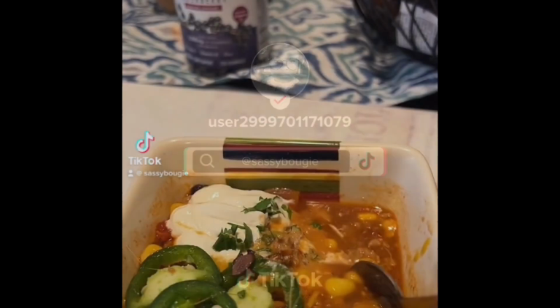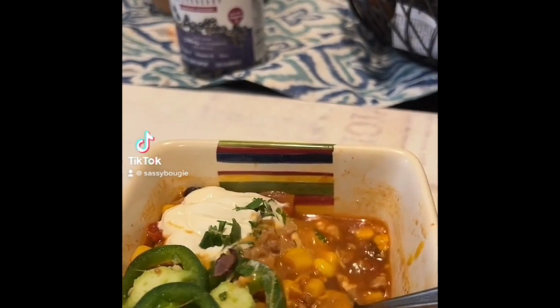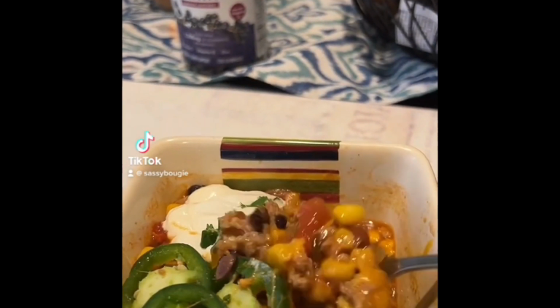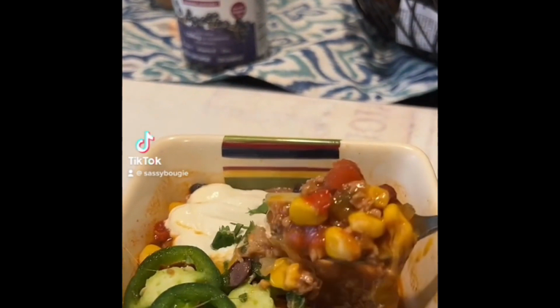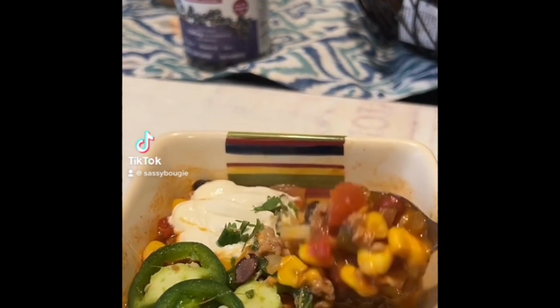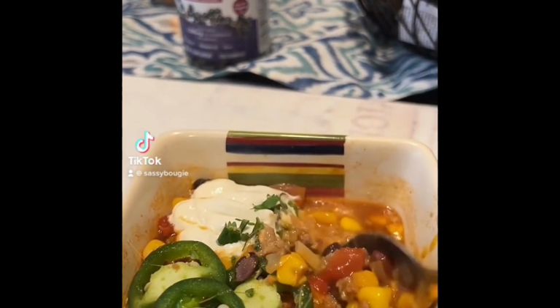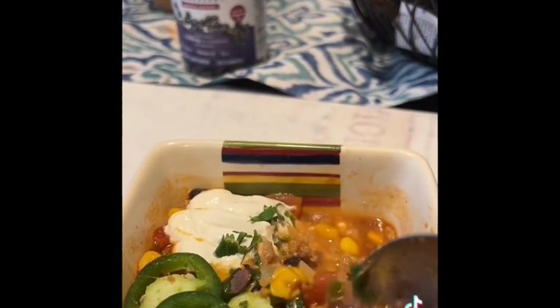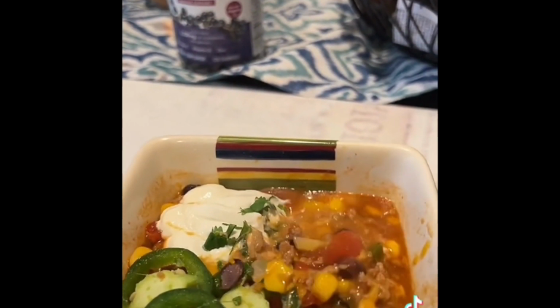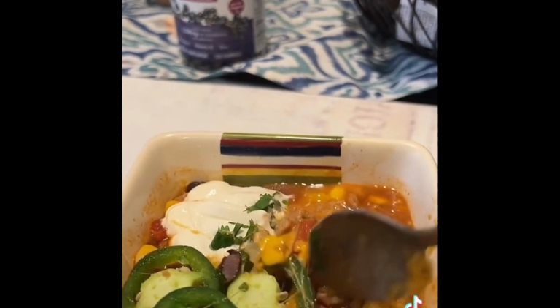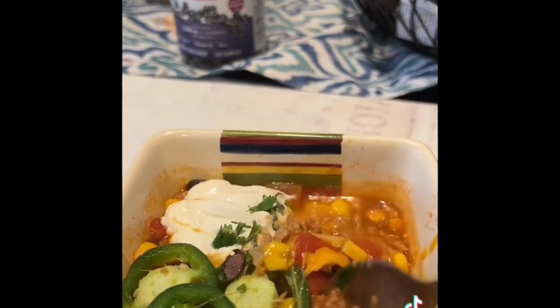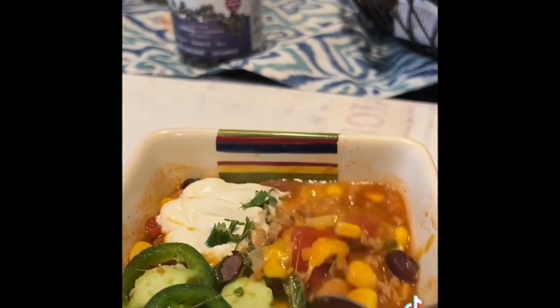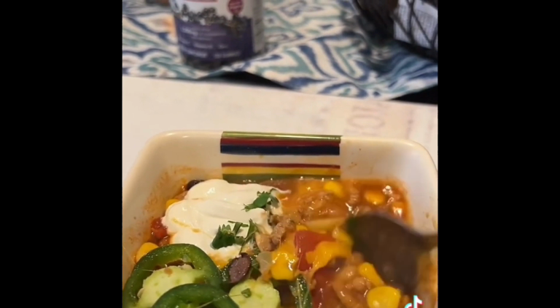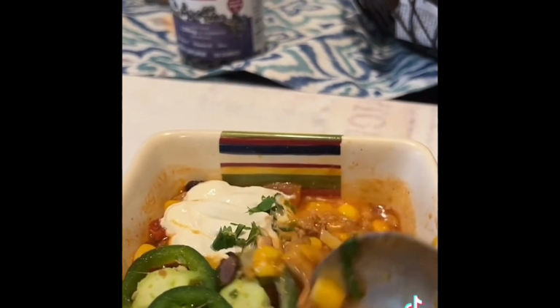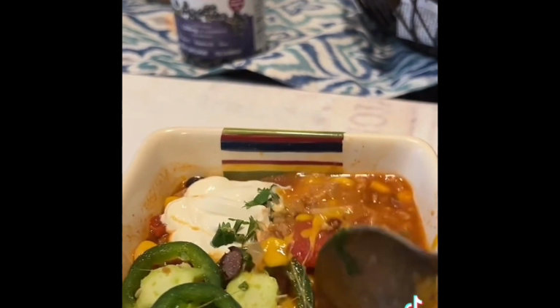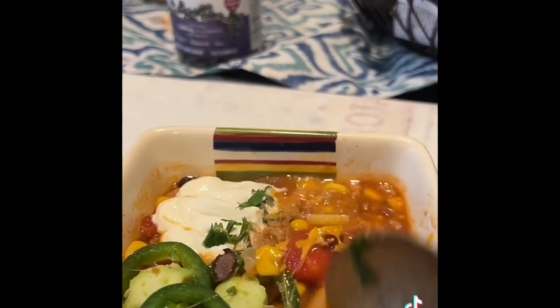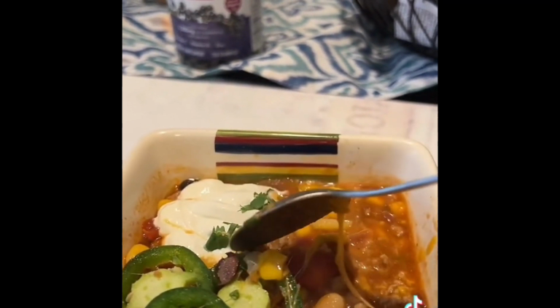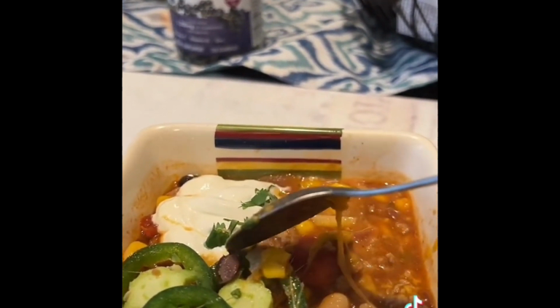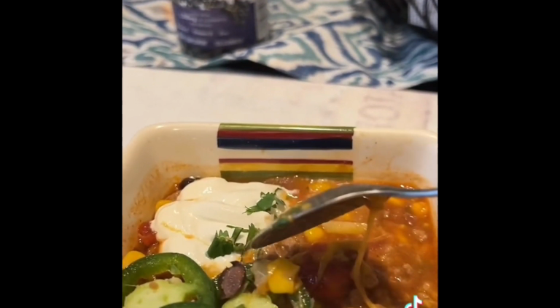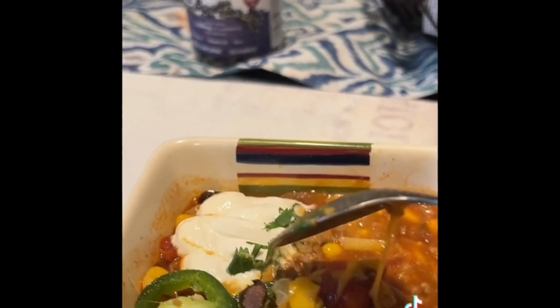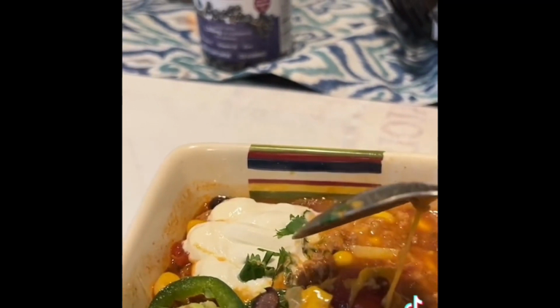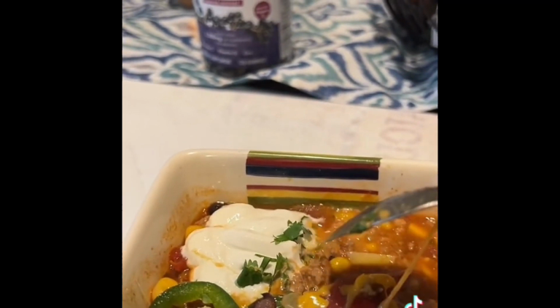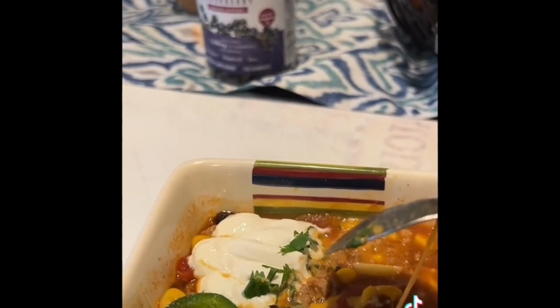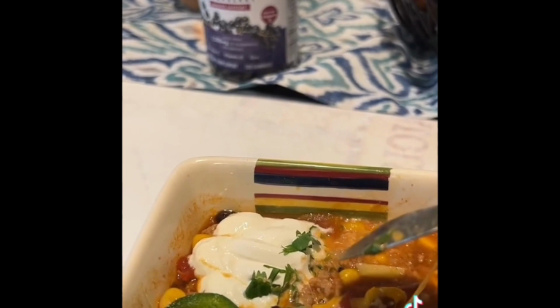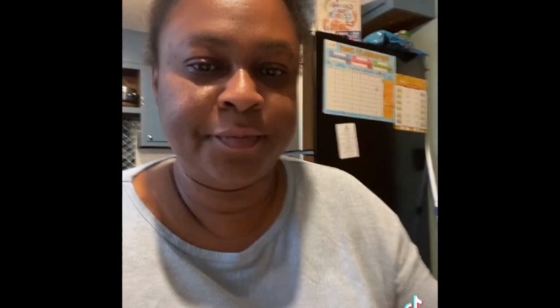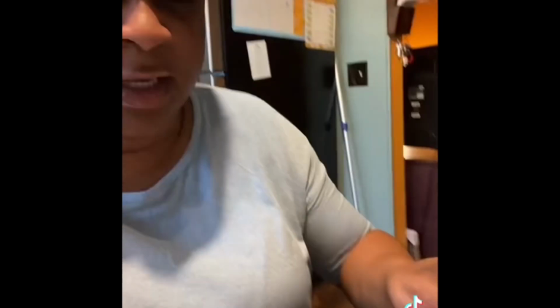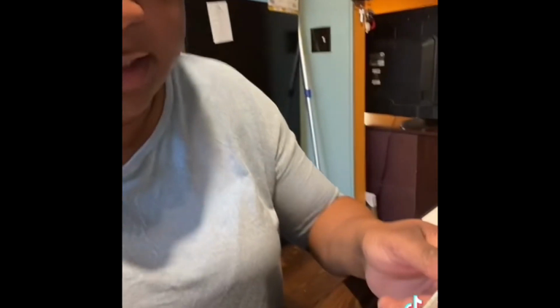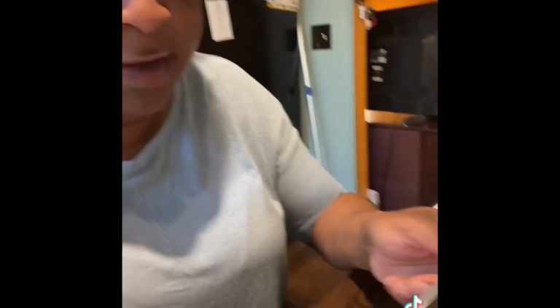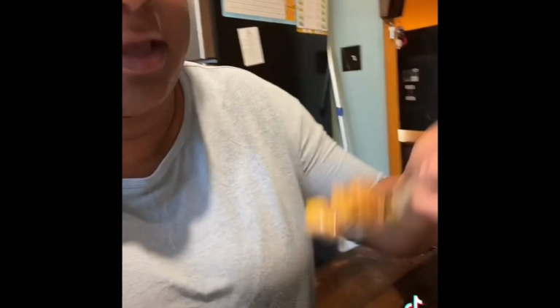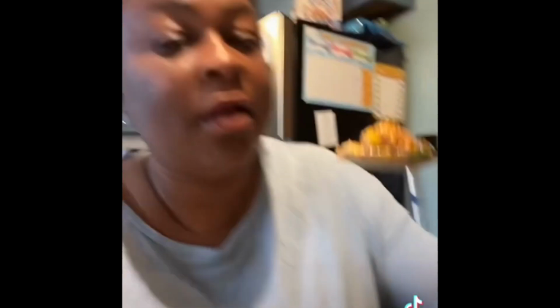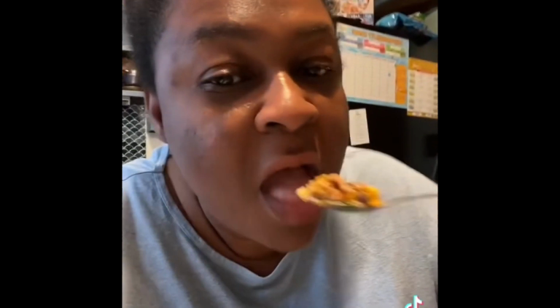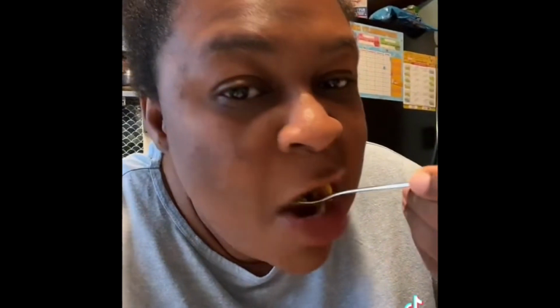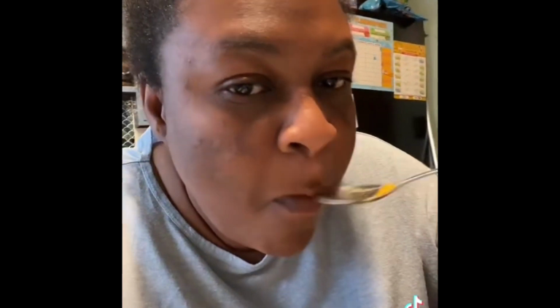There's a pot of soup, guys! I like to melt my cheese in it. I'm gonna try it — I've been eating already anyway. I get a little bit of everything. Mmm!